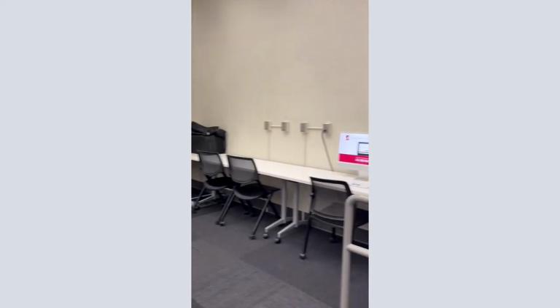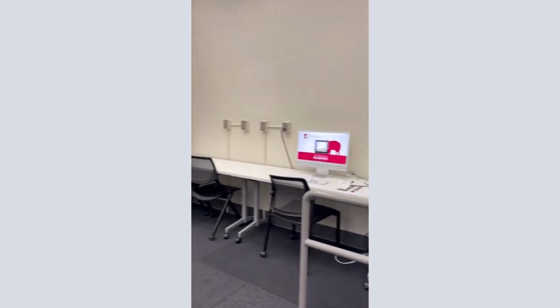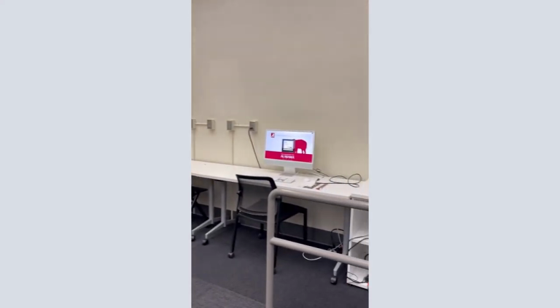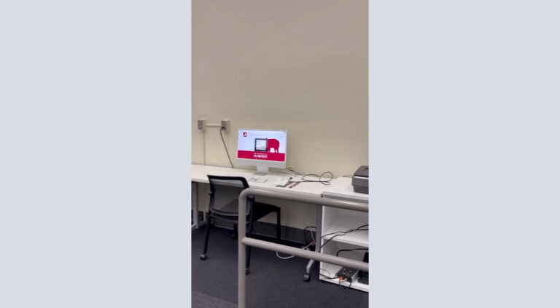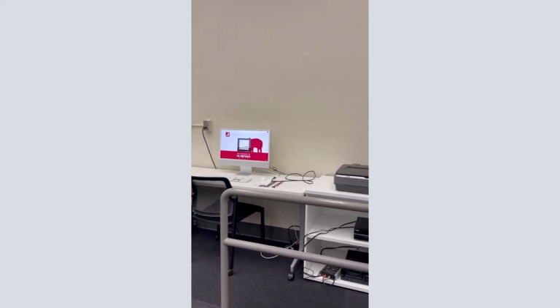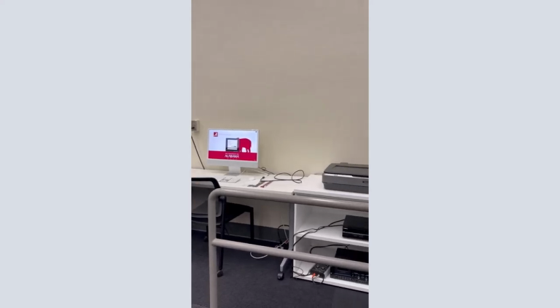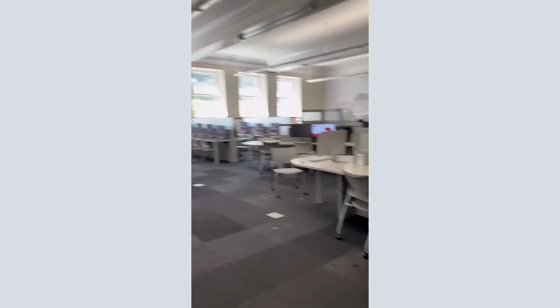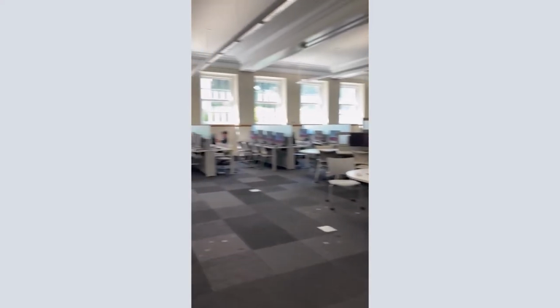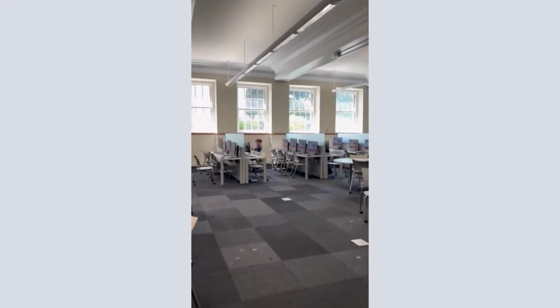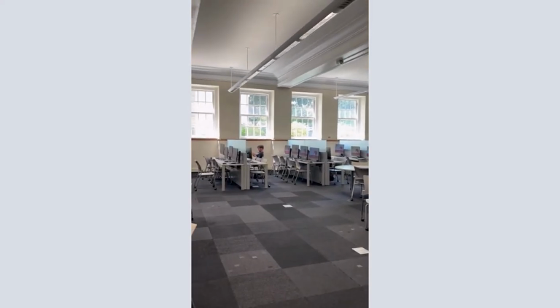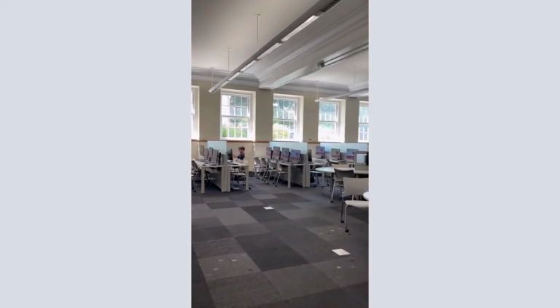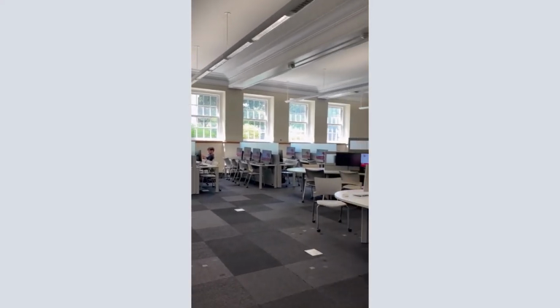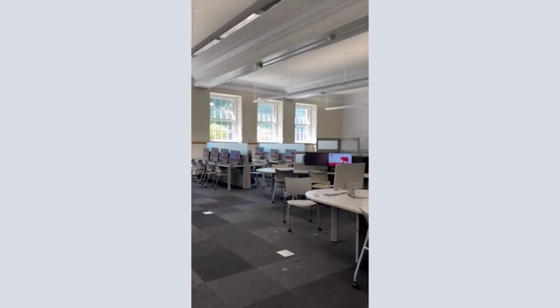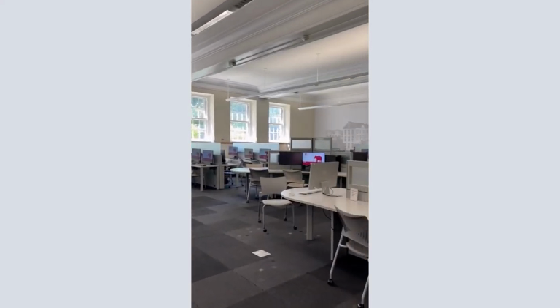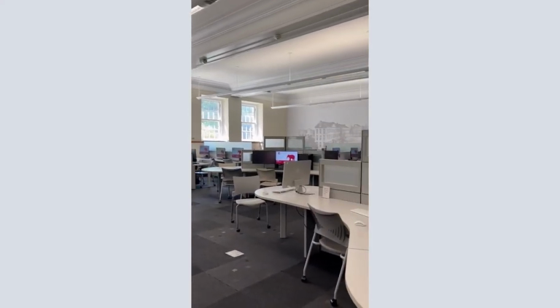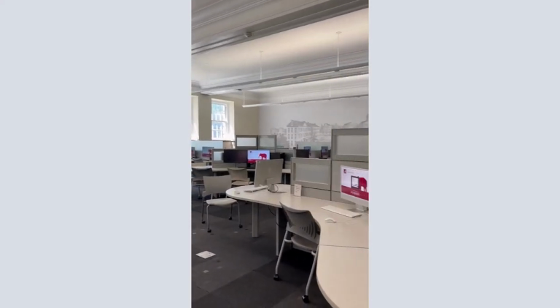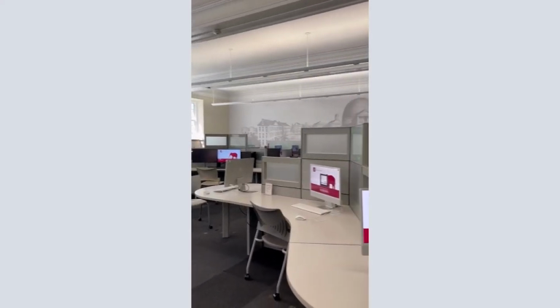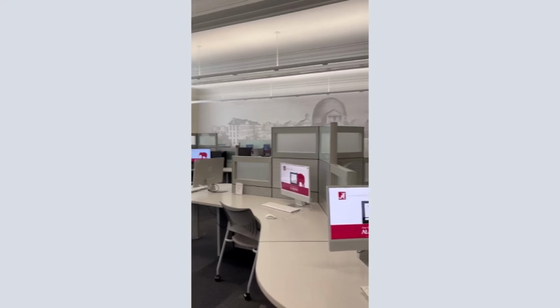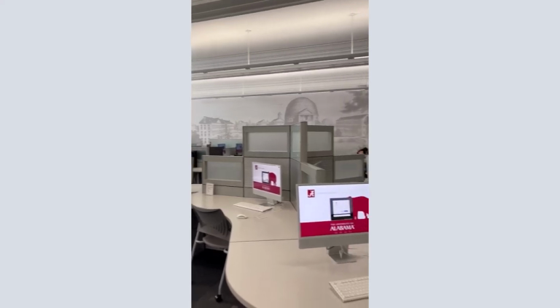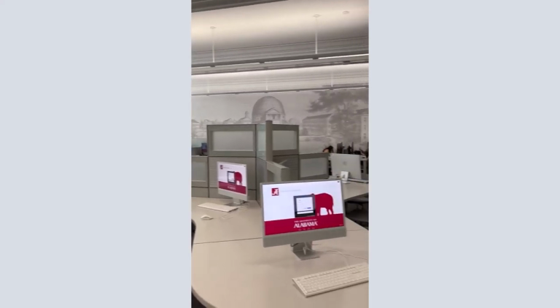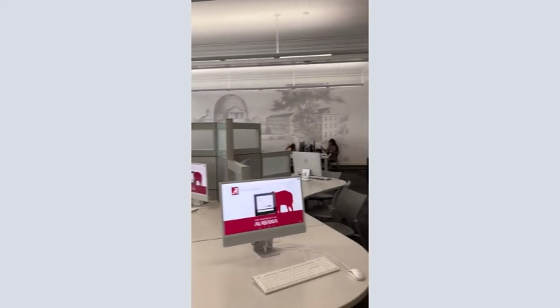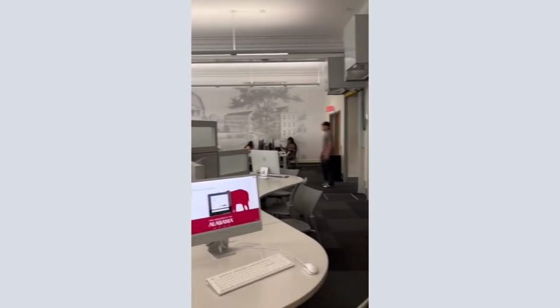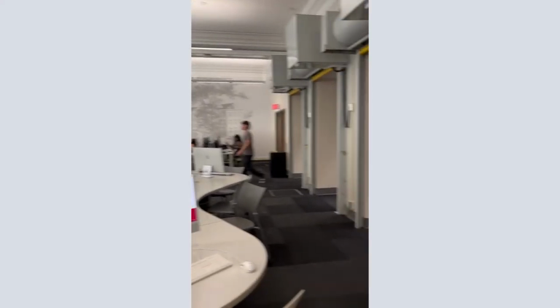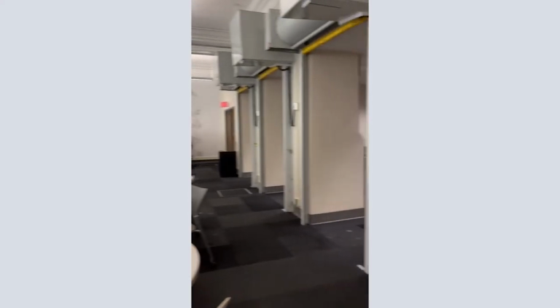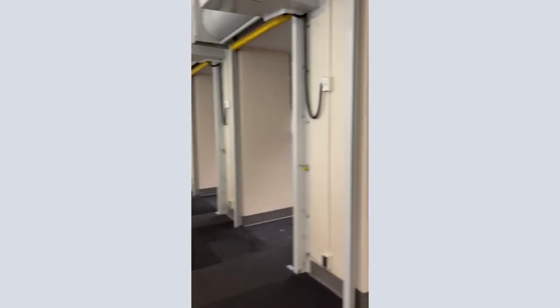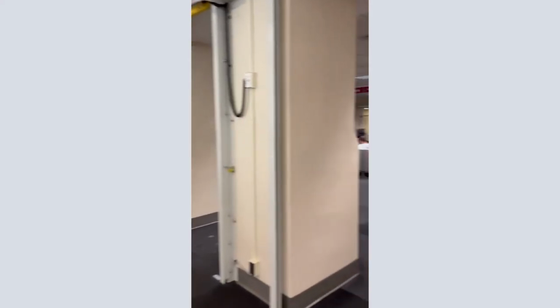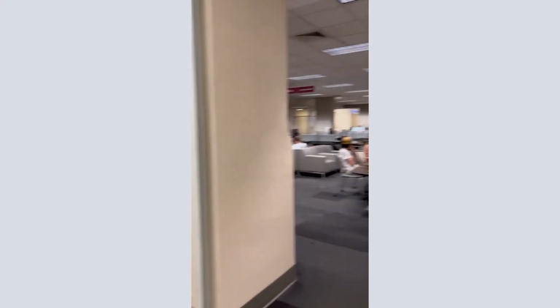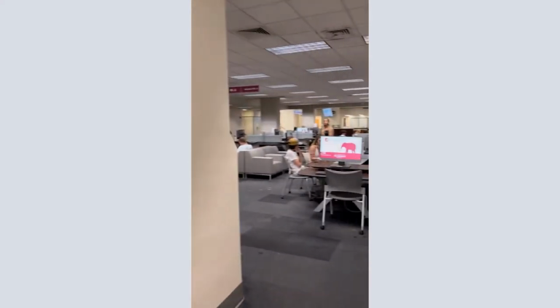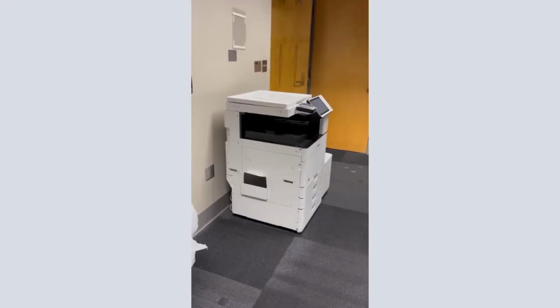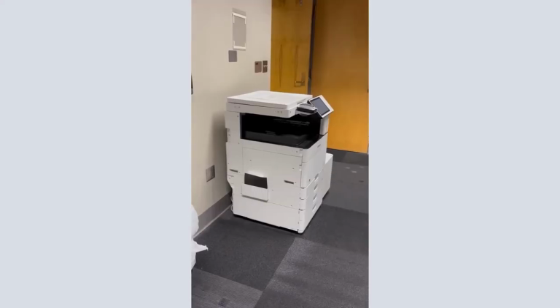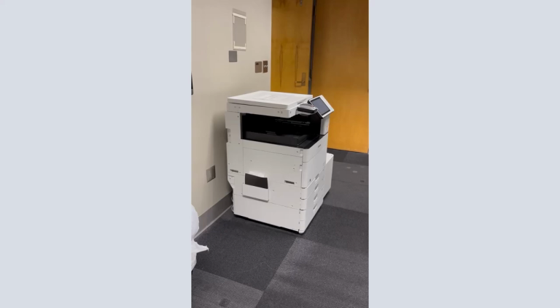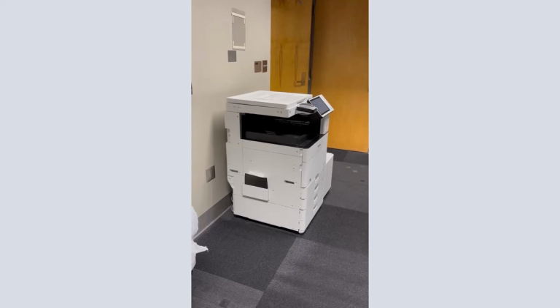There are public computers throughout the first floor, which are accessible for students, and both black and white and color printers. For more information about printing at UA Libraries, check out our video, How to Print at UA Libraries.